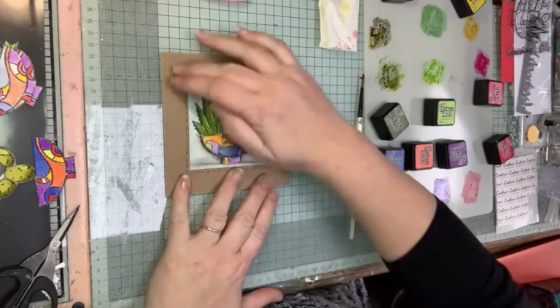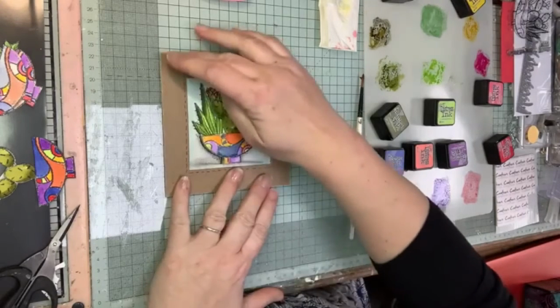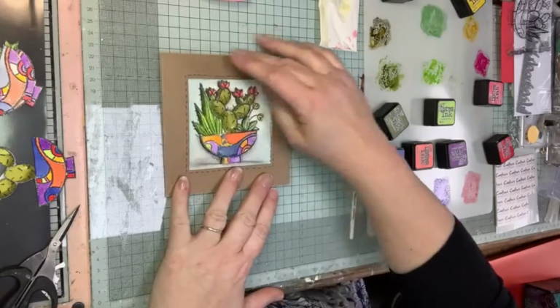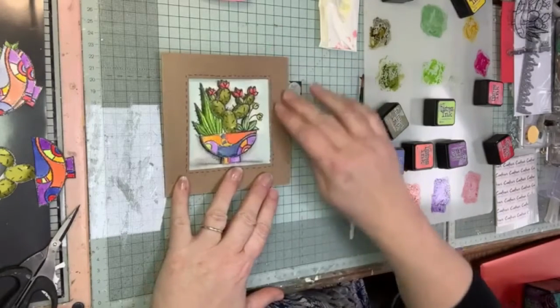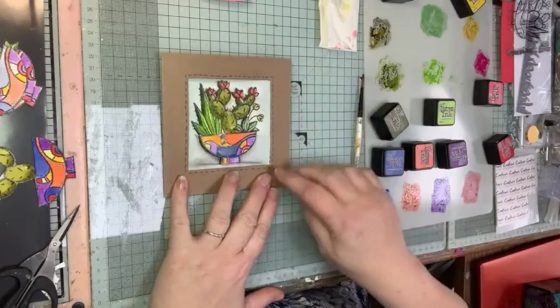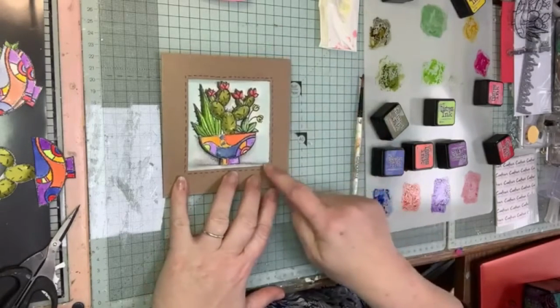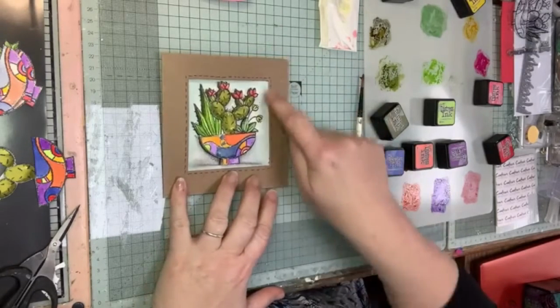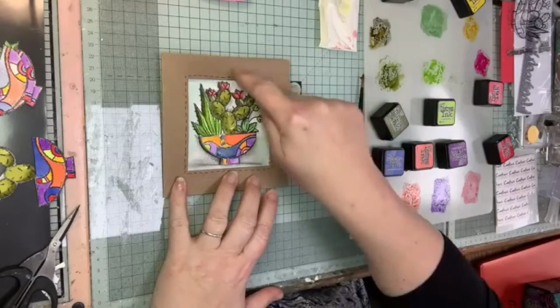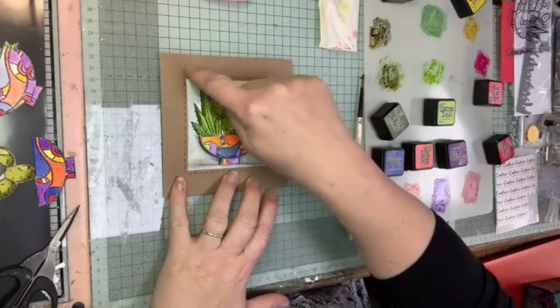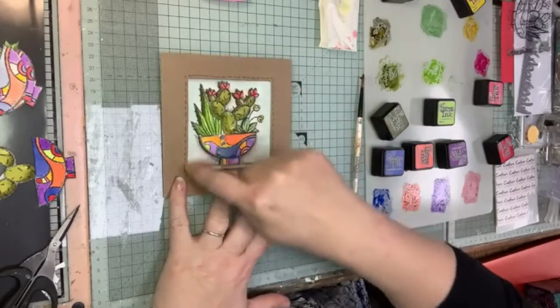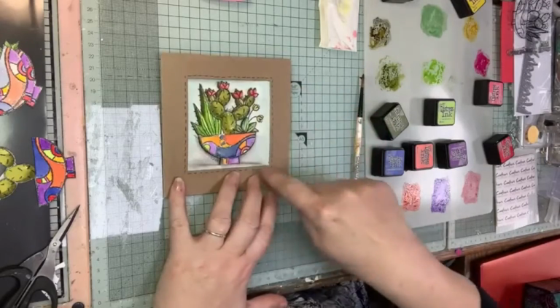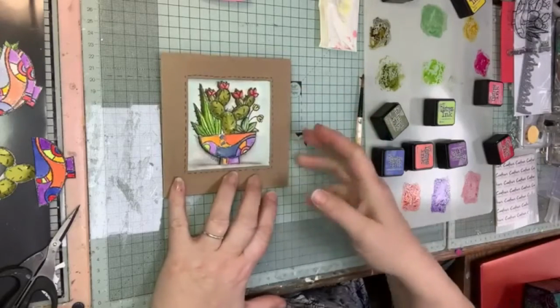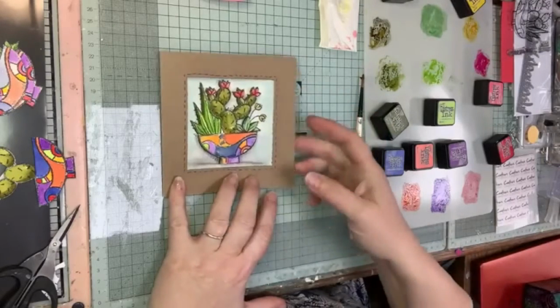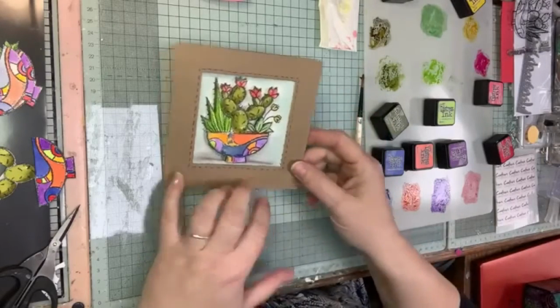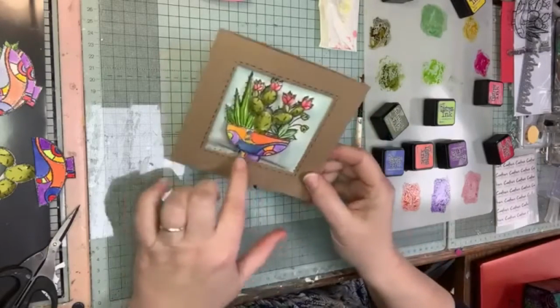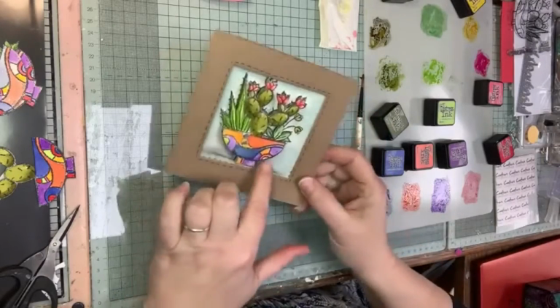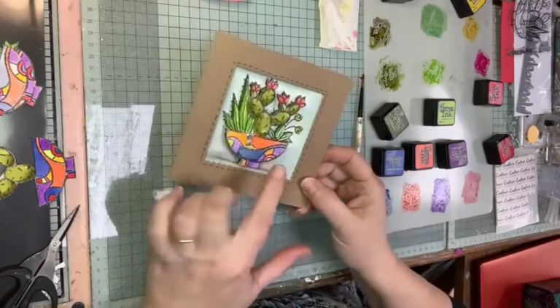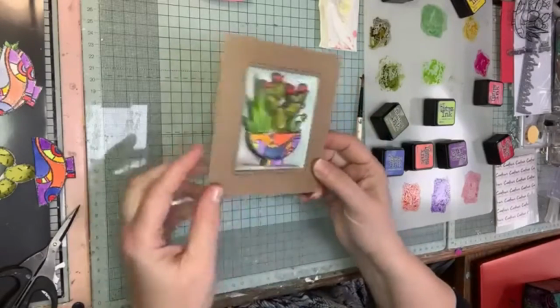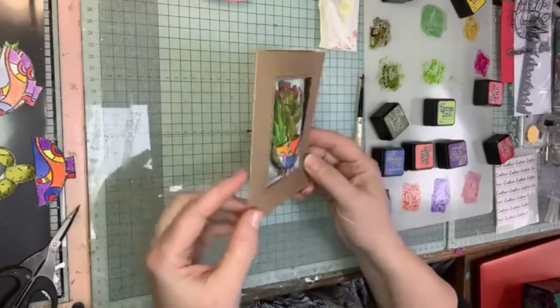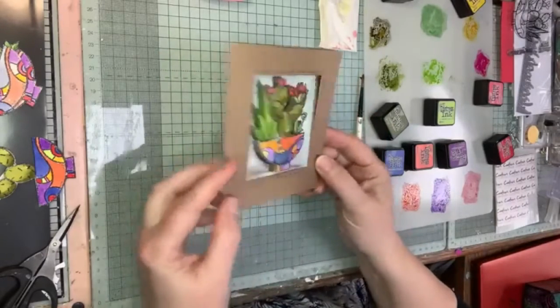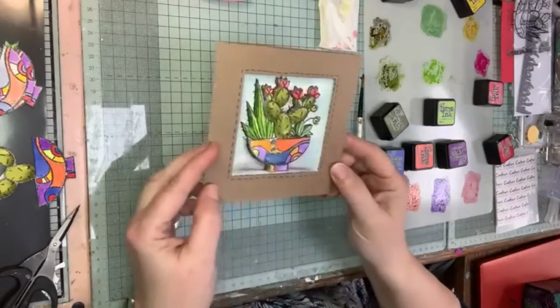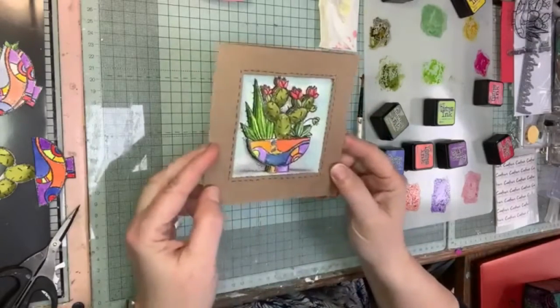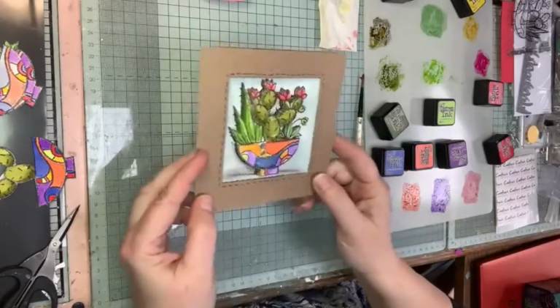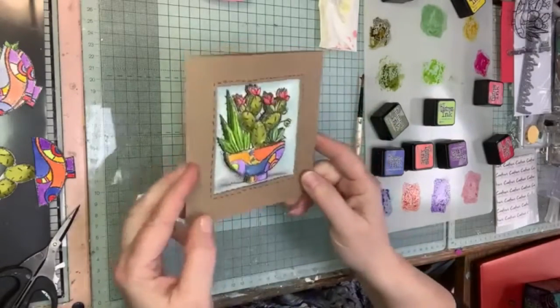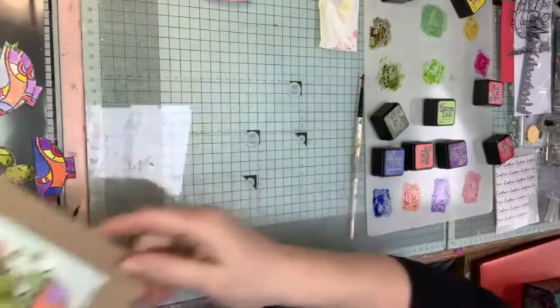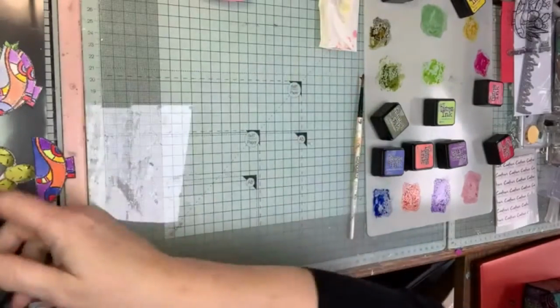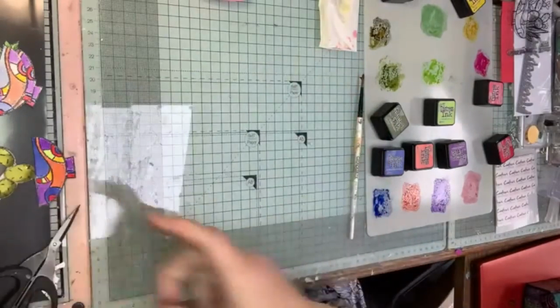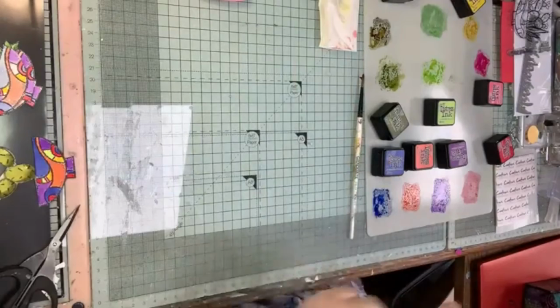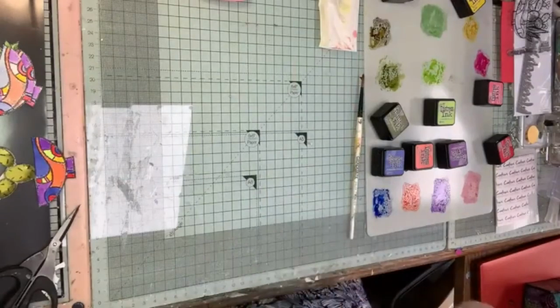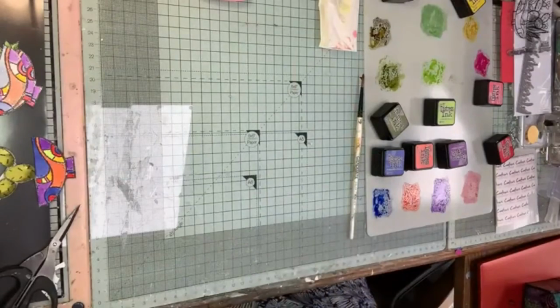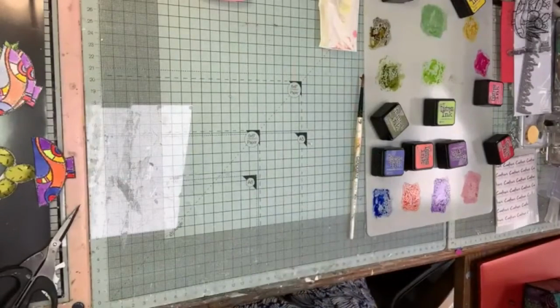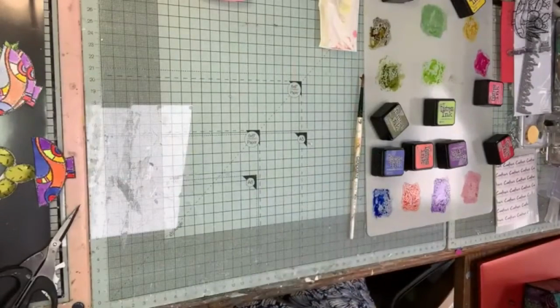So basically I've got a square card and I've cut an aperture out of it, and then I've stamped my stamp three or four times, and I'm going to show you how I do that to start with.